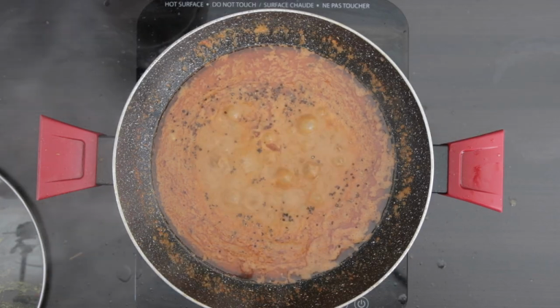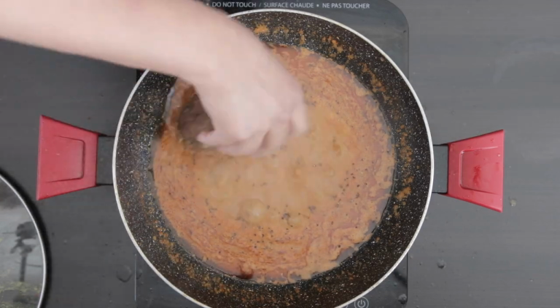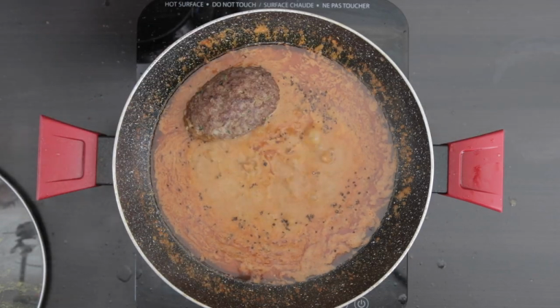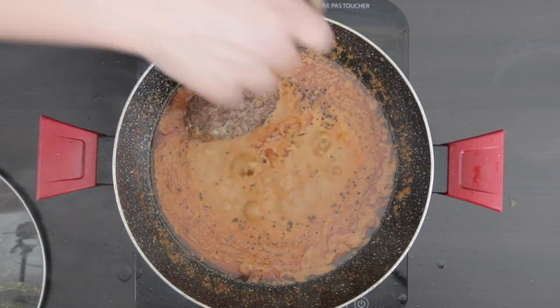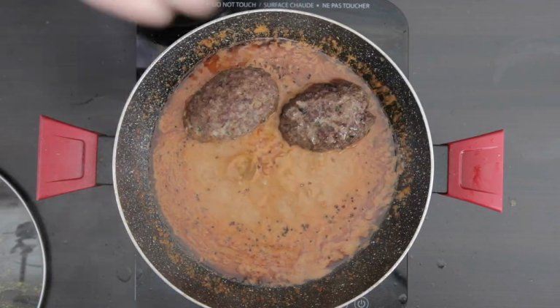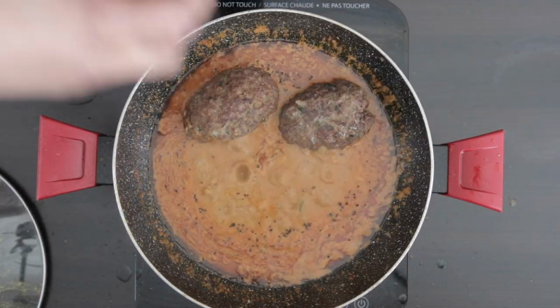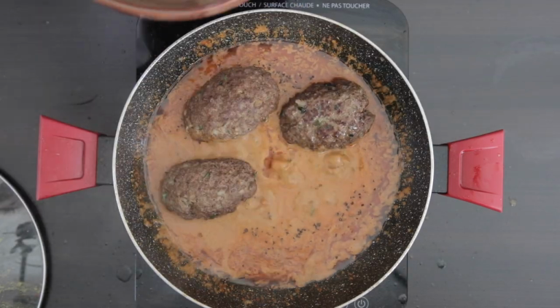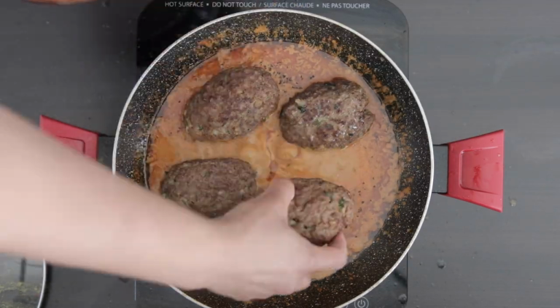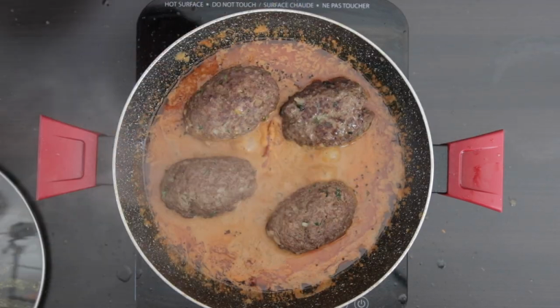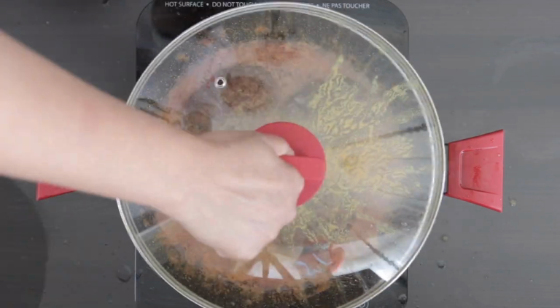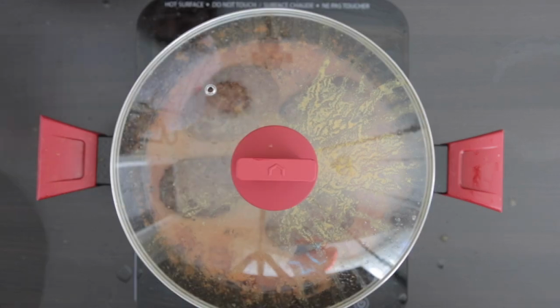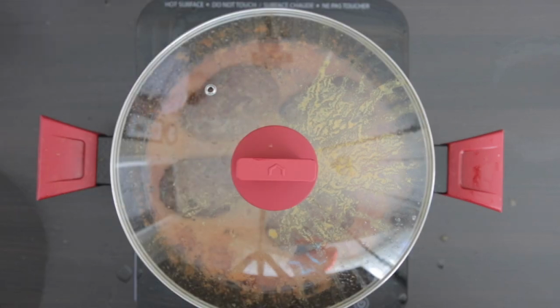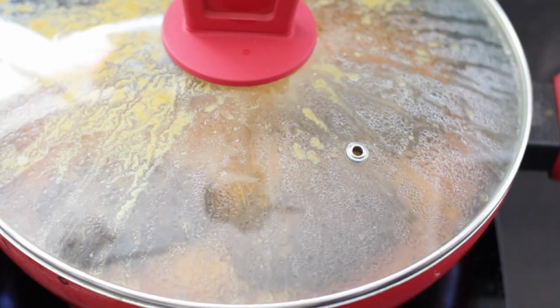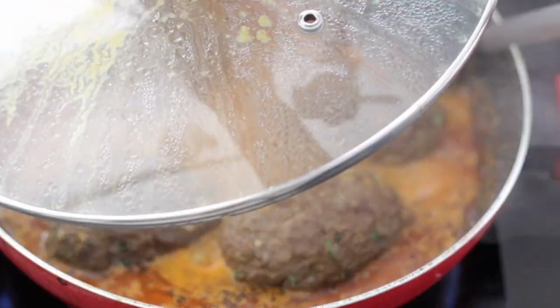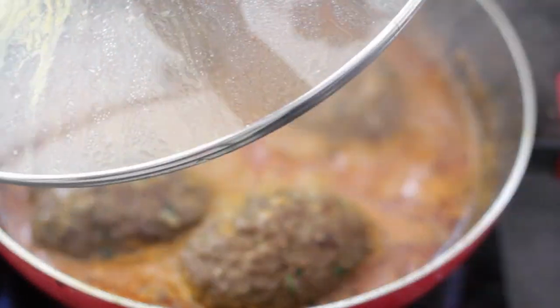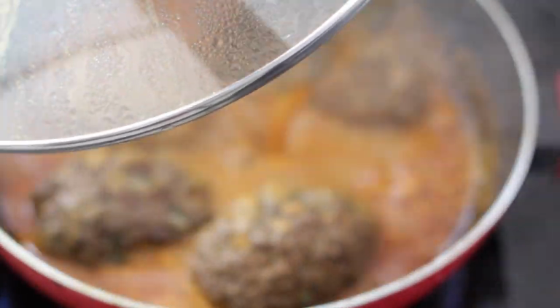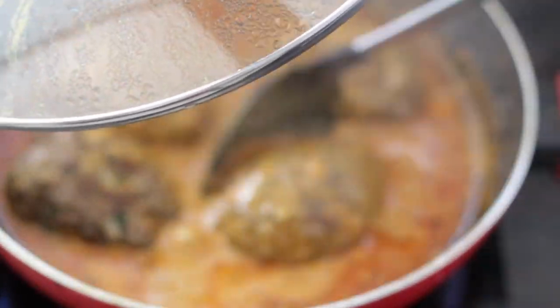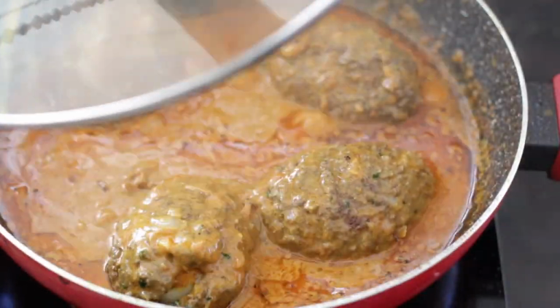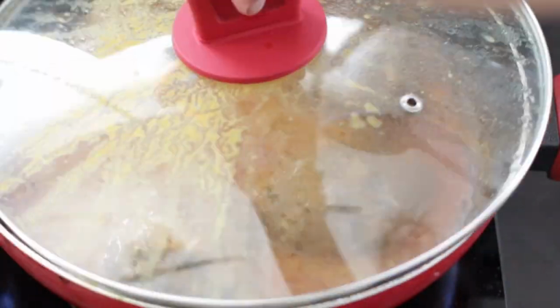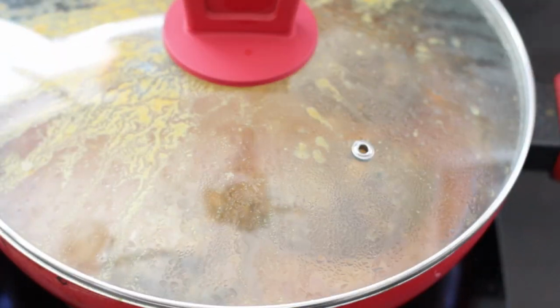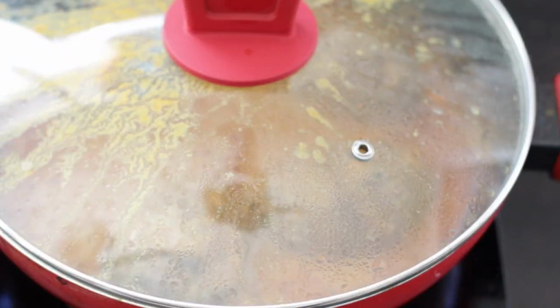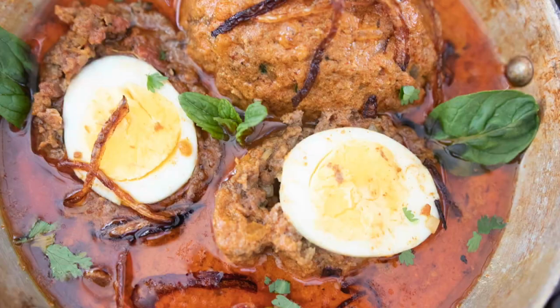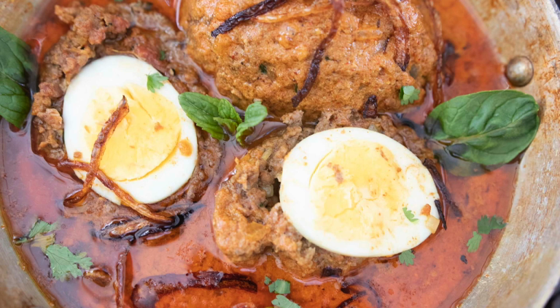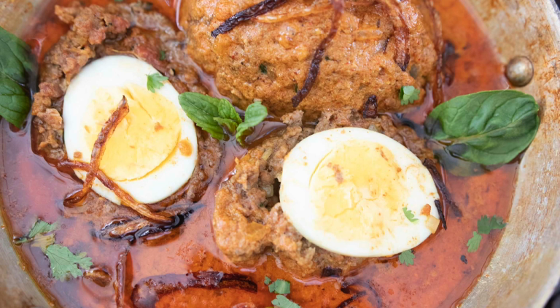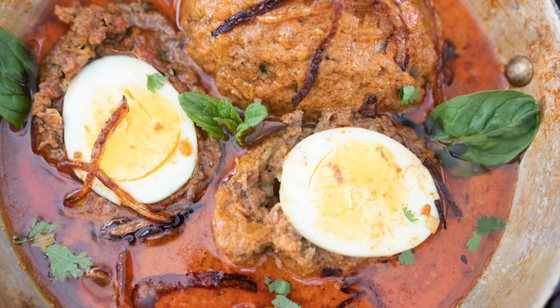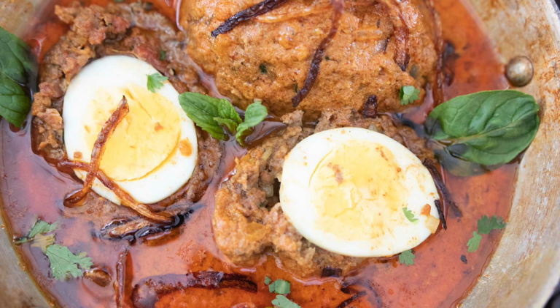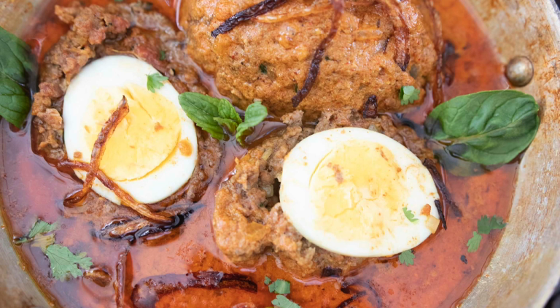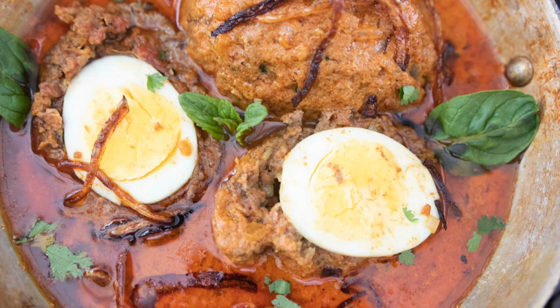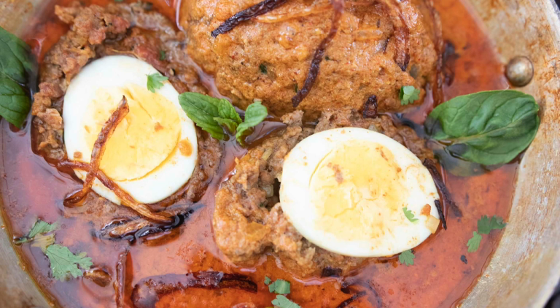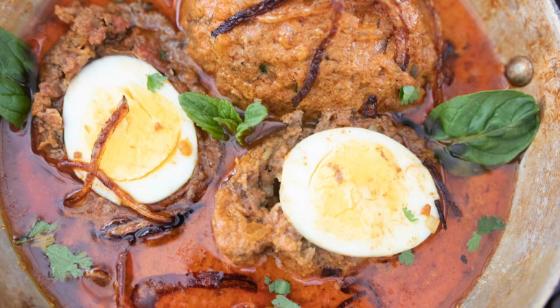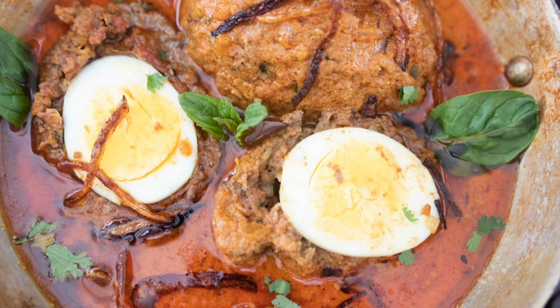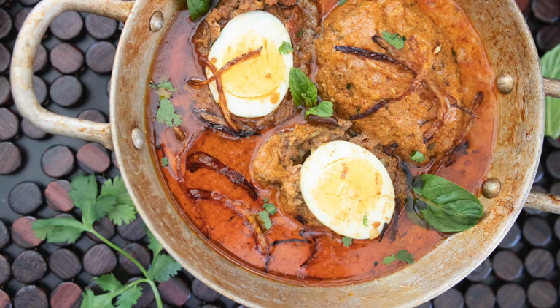Now I'm going to add the koftas back into the gravy and put the lid on. Cook for about three minutes, turn over and cook for another three minutes. Garnish with mint, coriander and fried onions. And this is ready to serve.